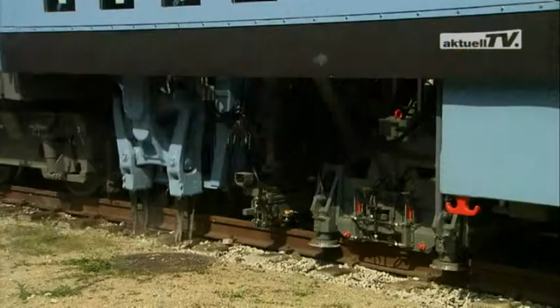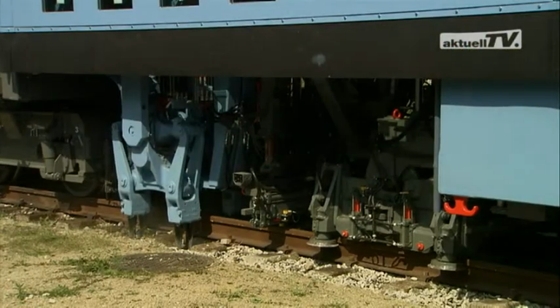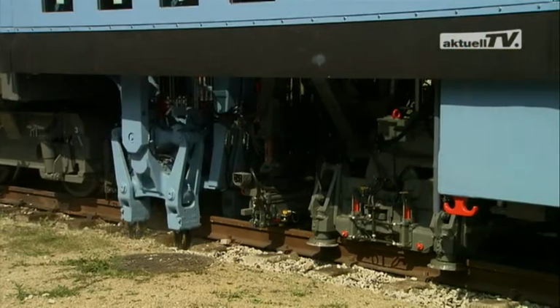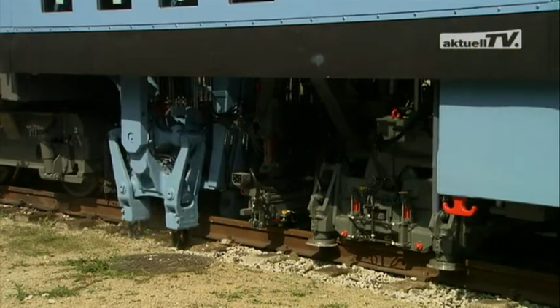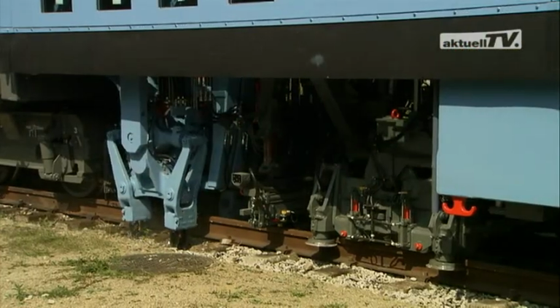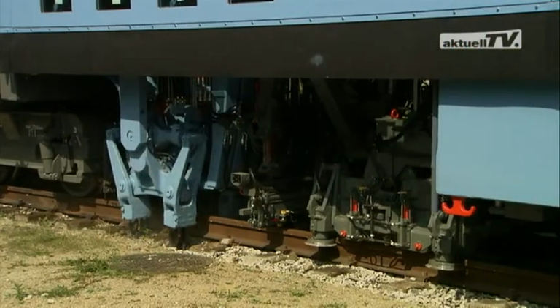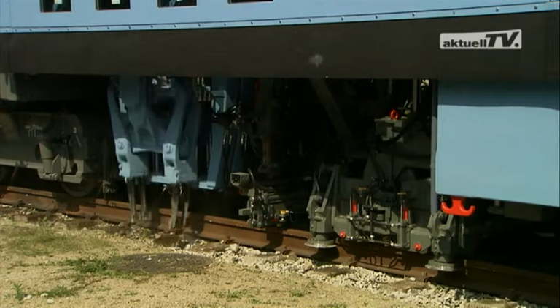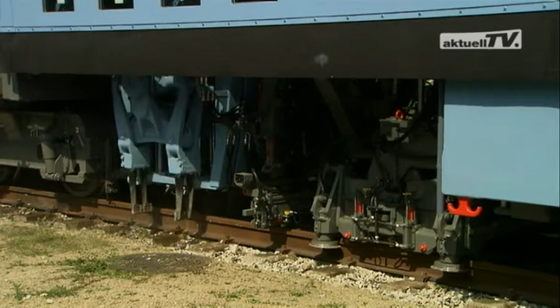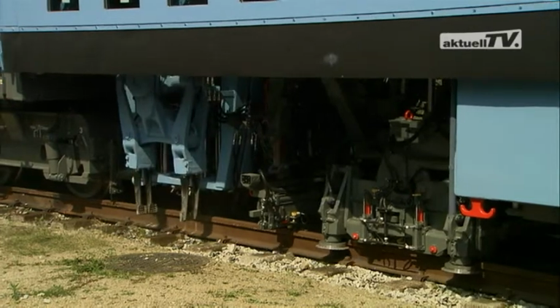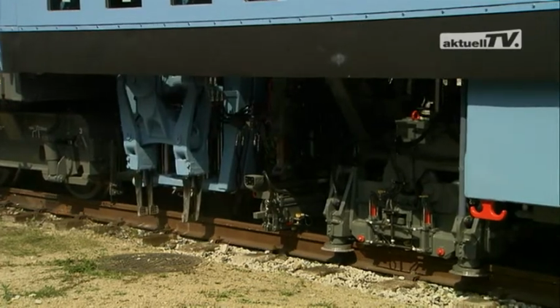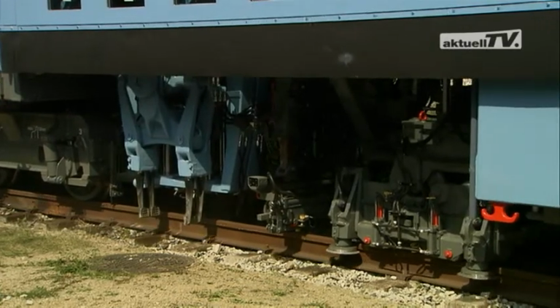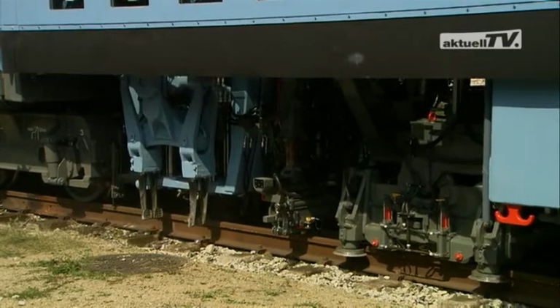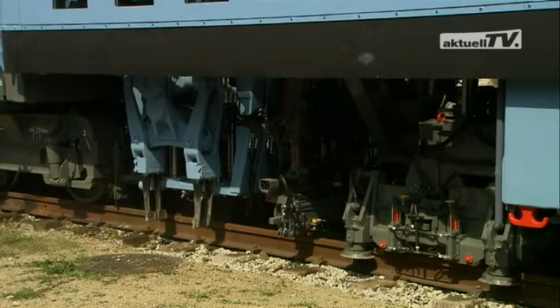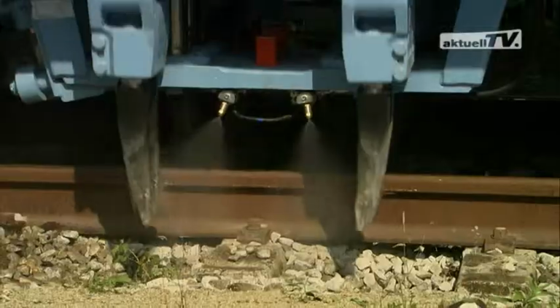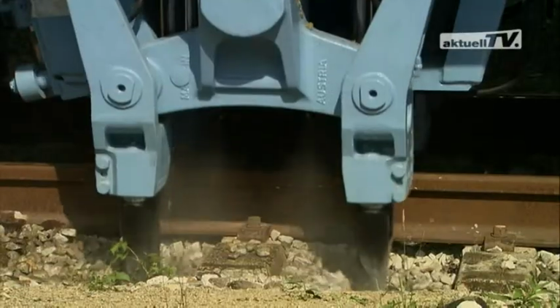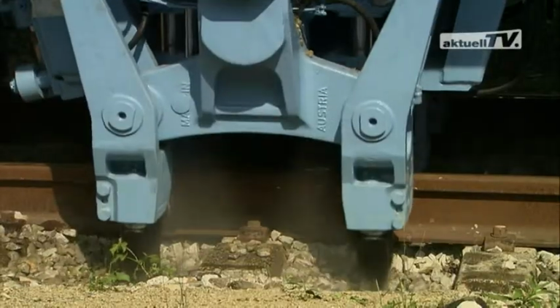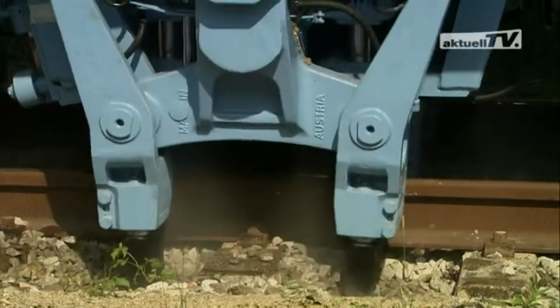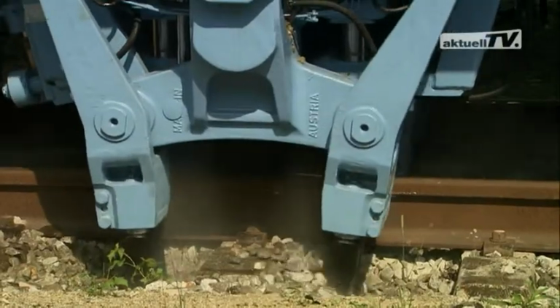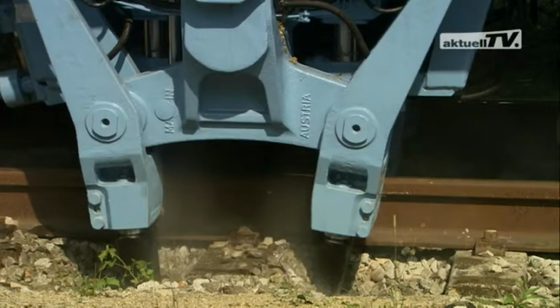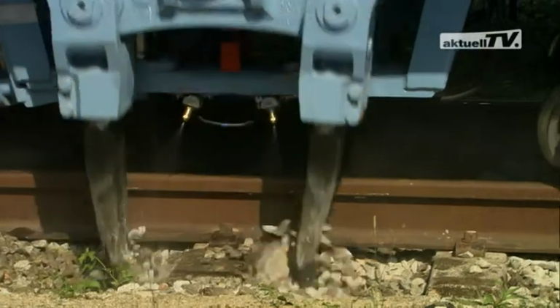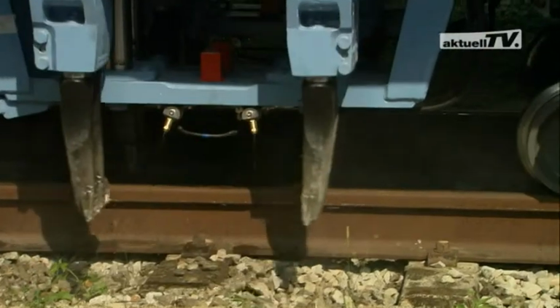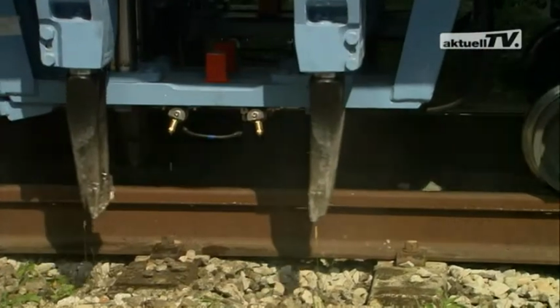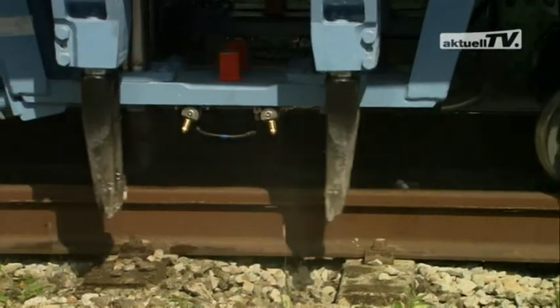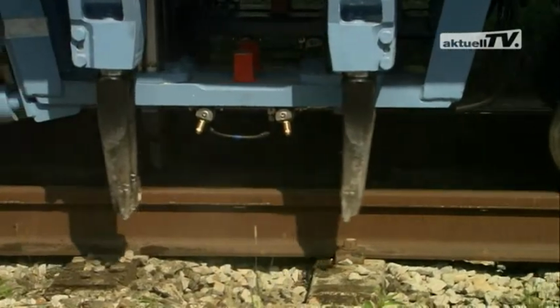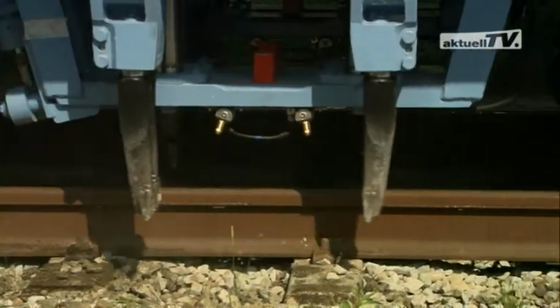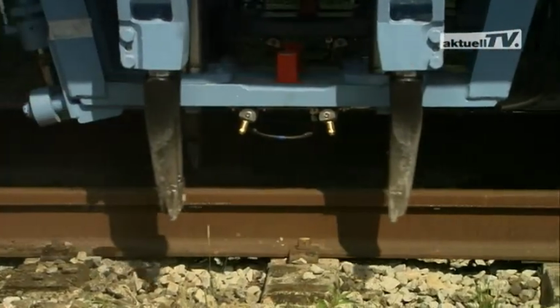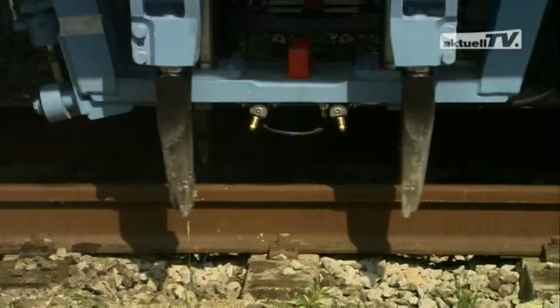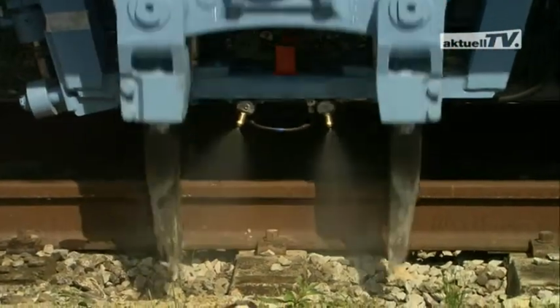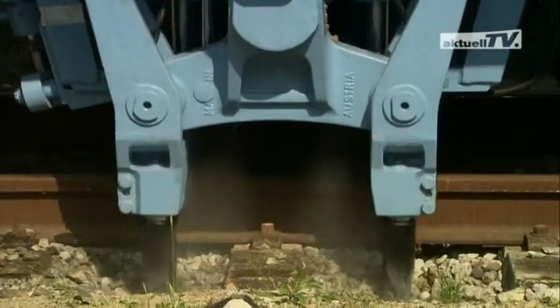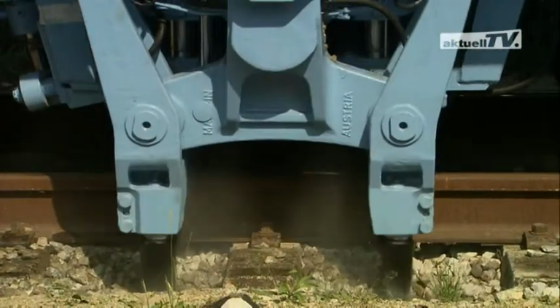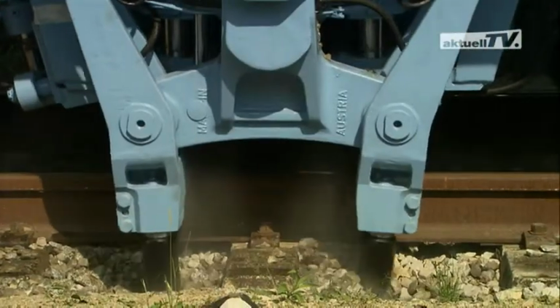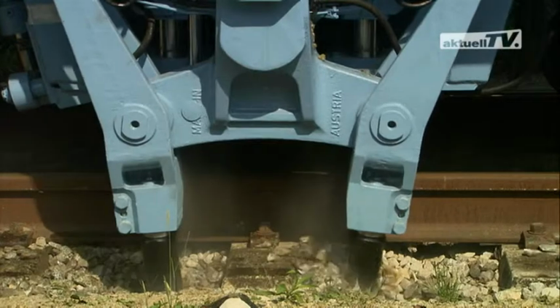In this enclosed area it is now necessary to find a solution for the dust, which unavoidably occurs in dry weather. A water spray unit at the tamping units is therefore absolutely essential.